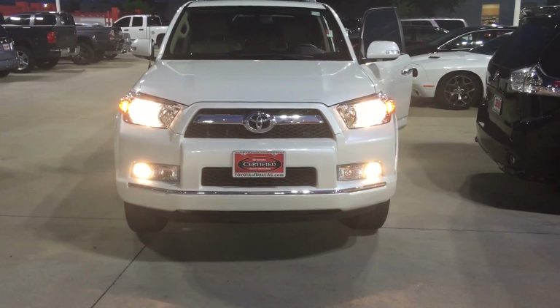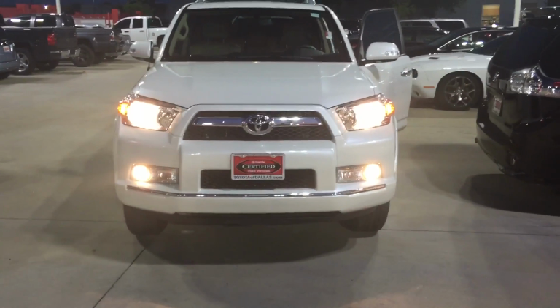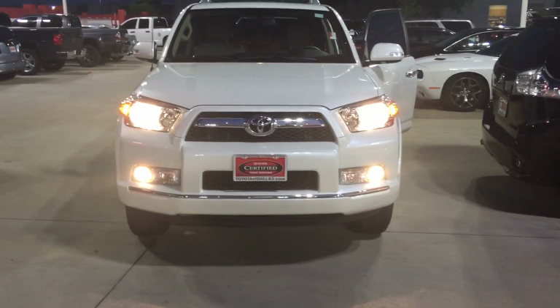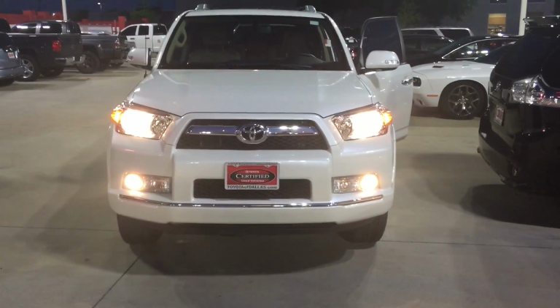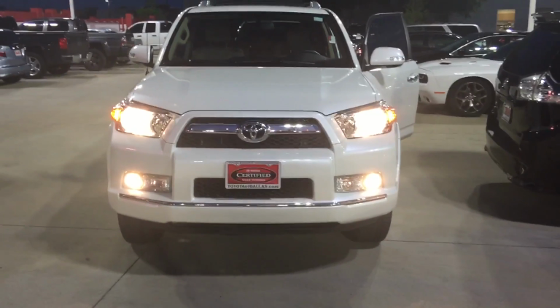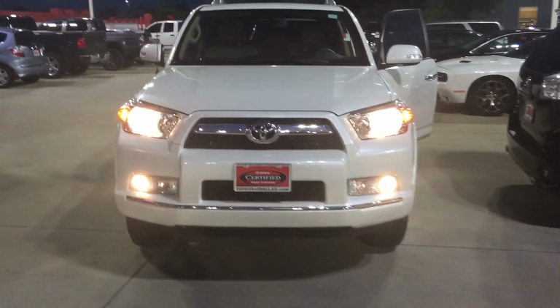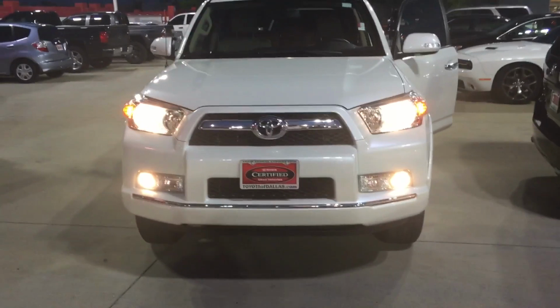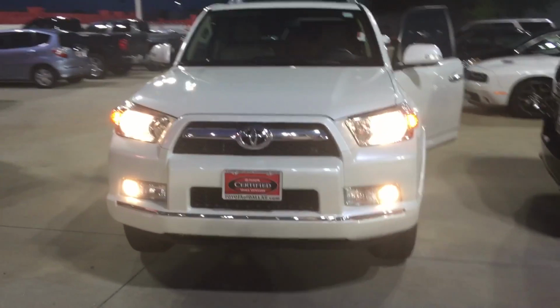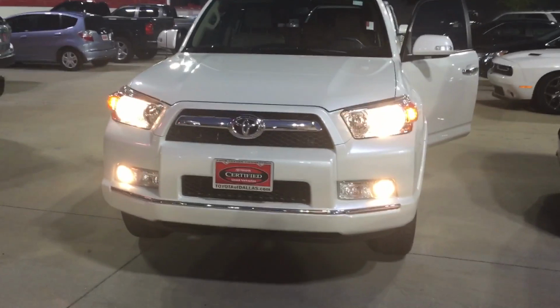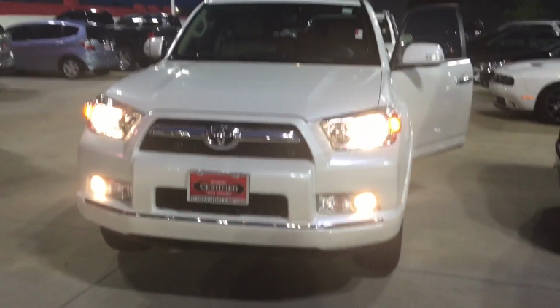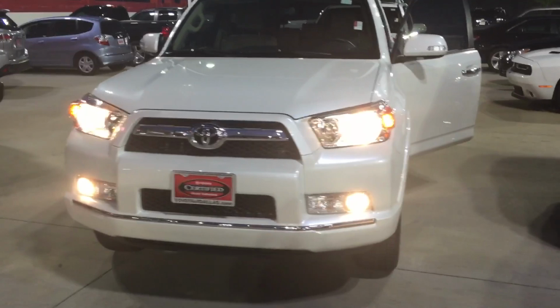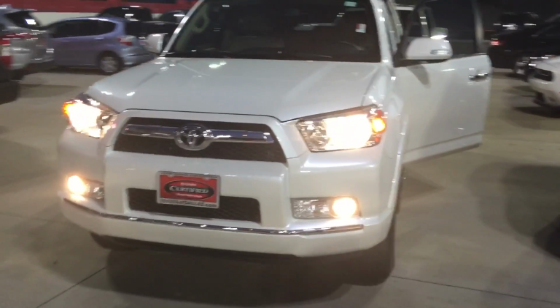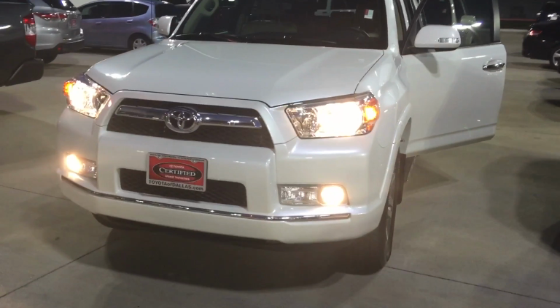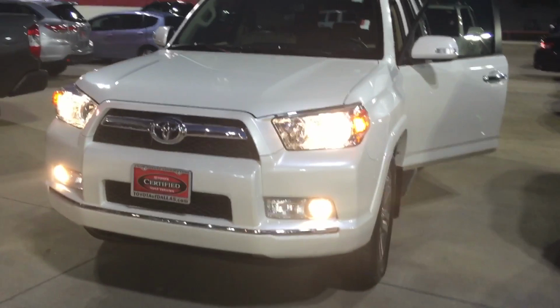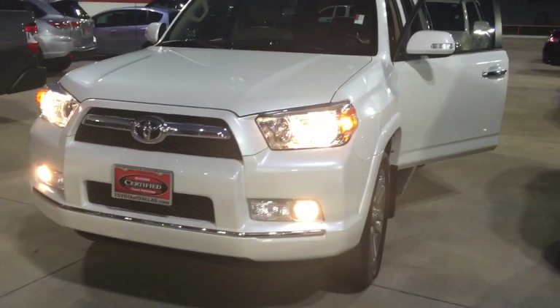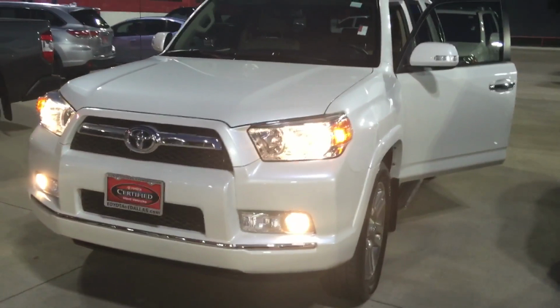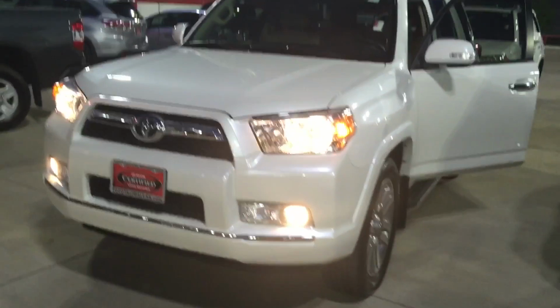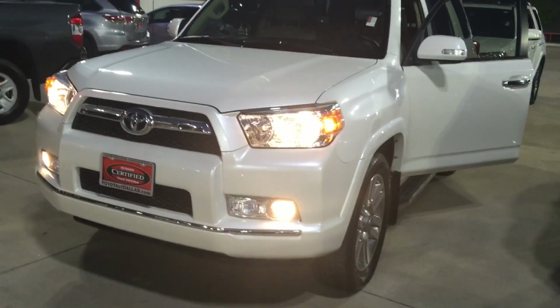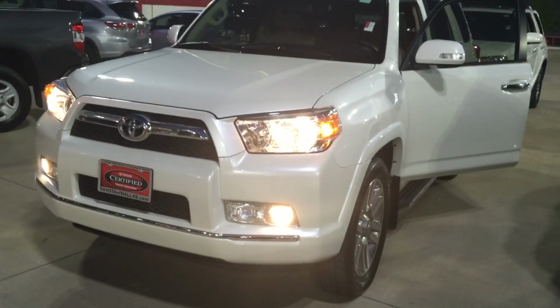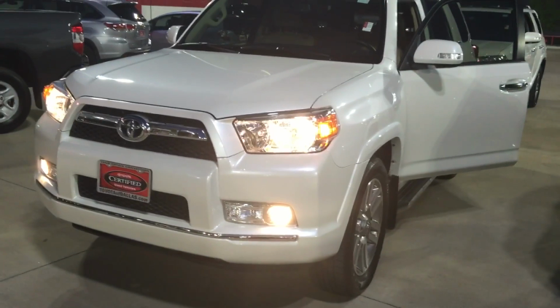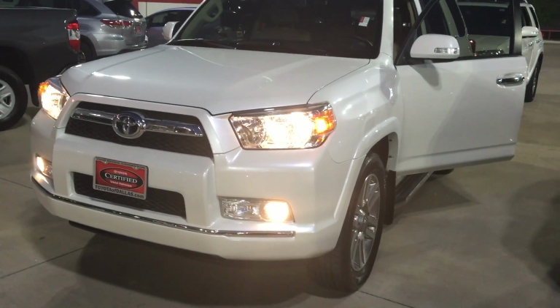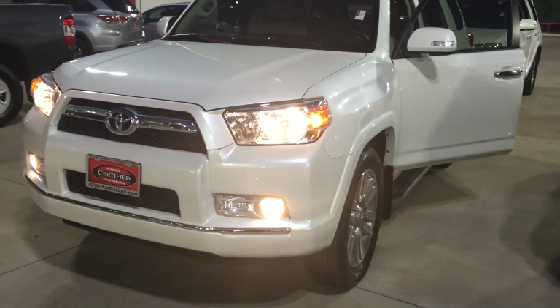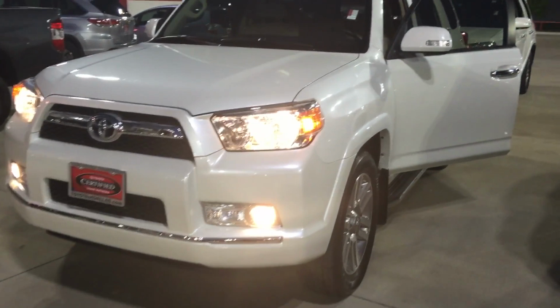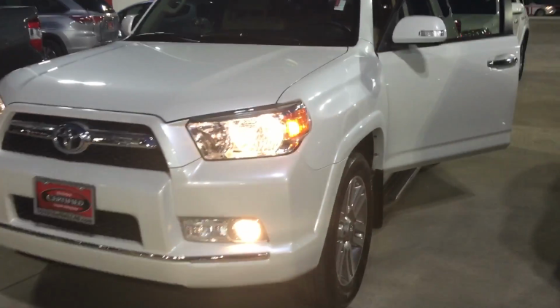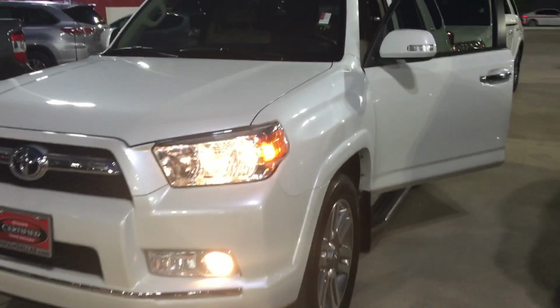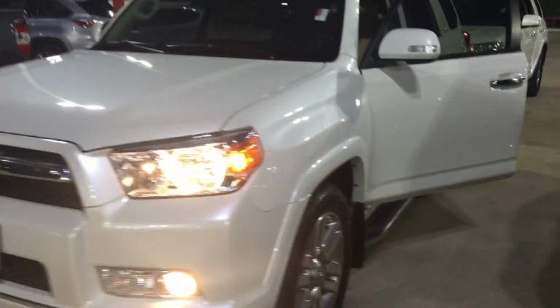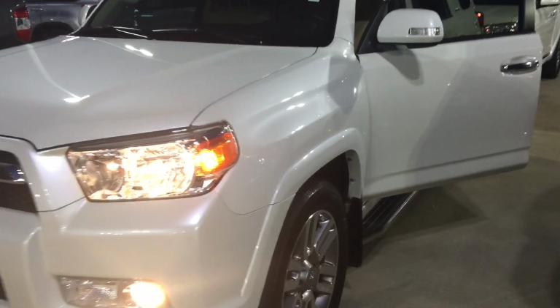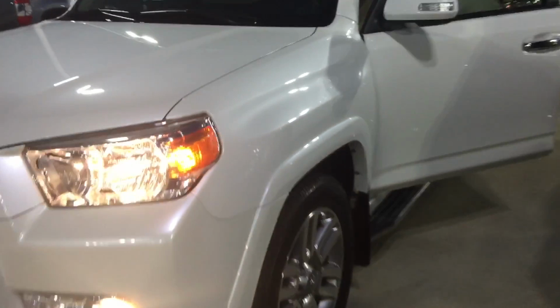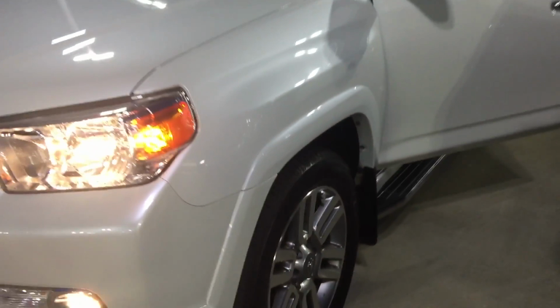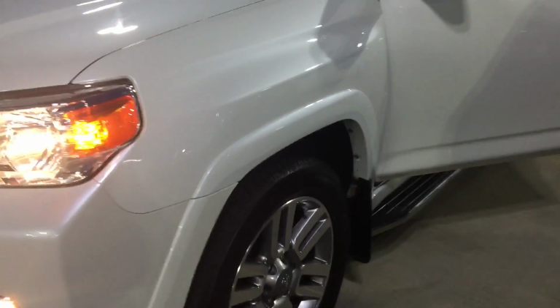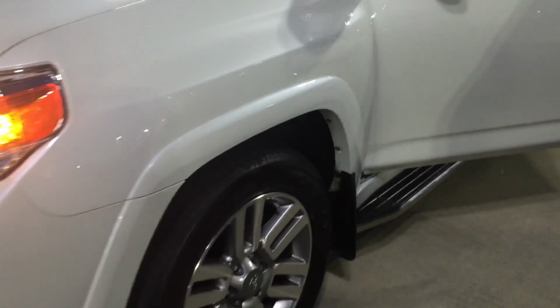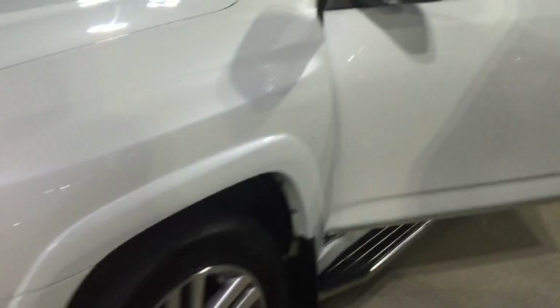Hi, this is Jeff at Toyota Dallas. I just want to send you a quick video of the 2013 Limited 4Runner. I'm sorry it took so long, but it had to go through detail. It's very, very clean.